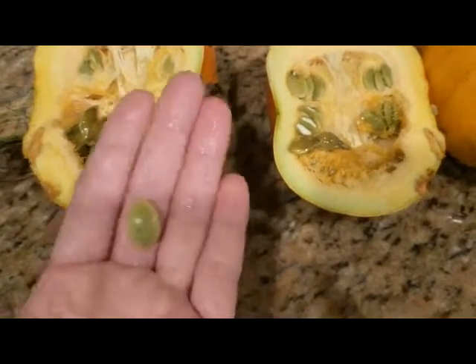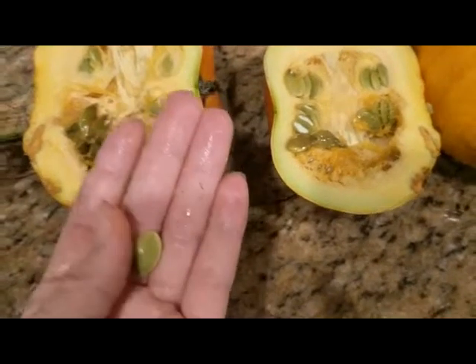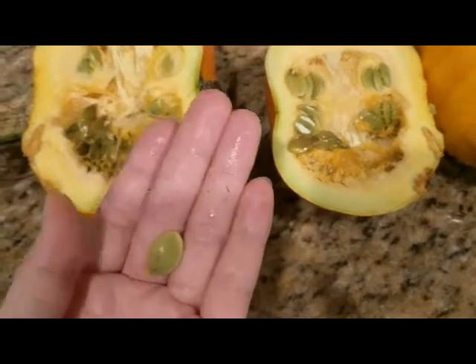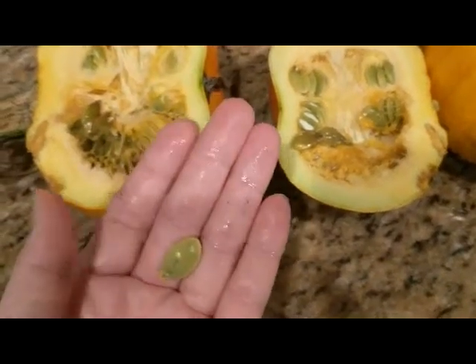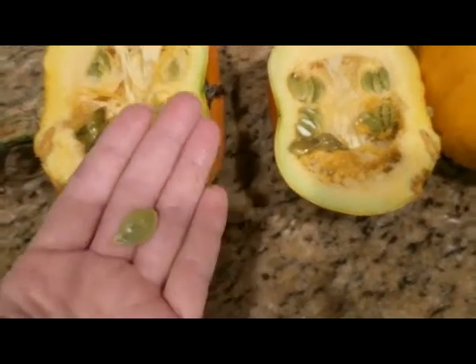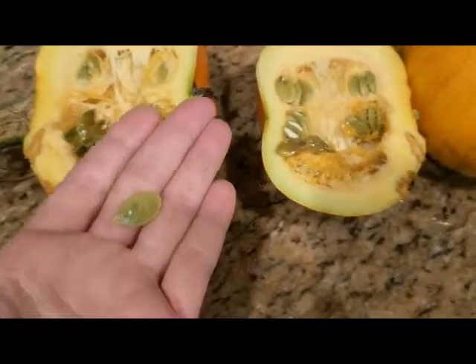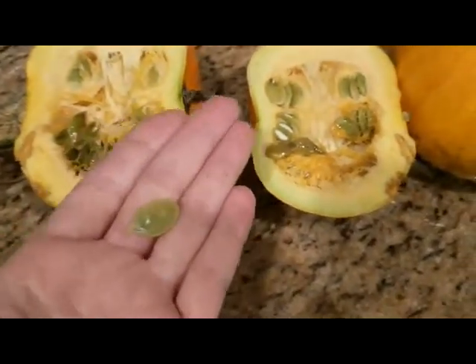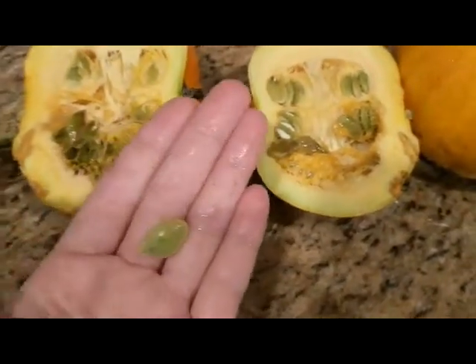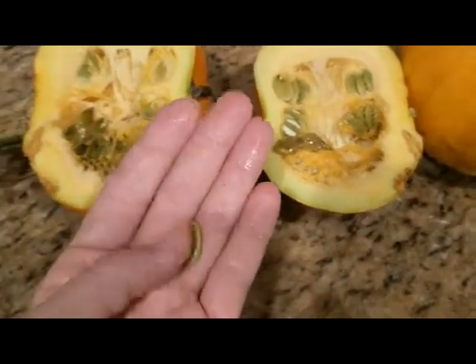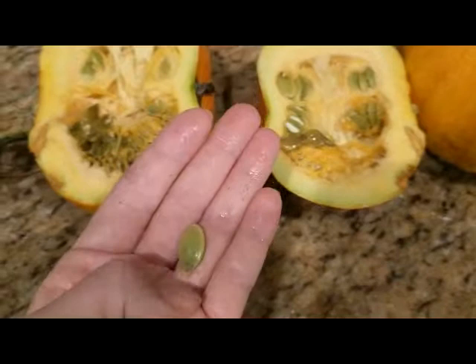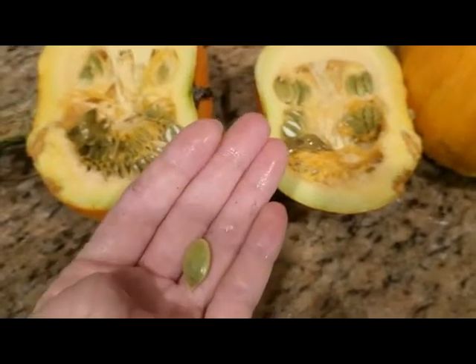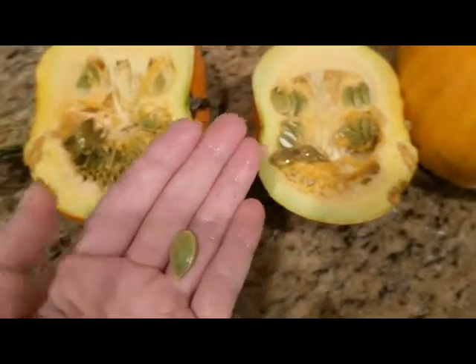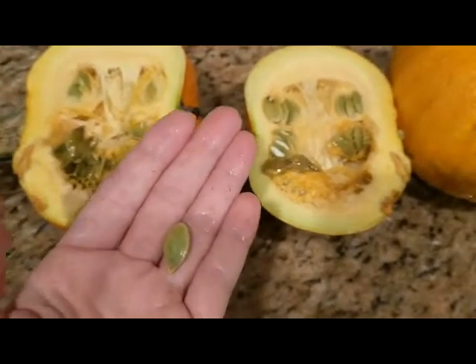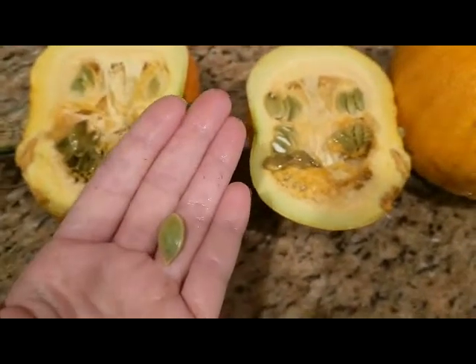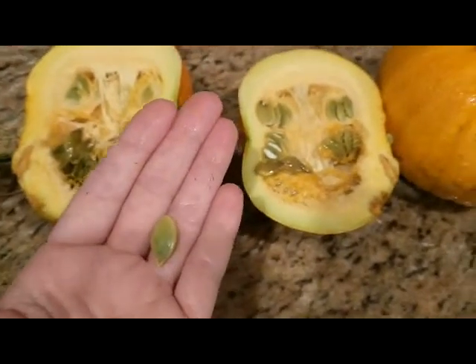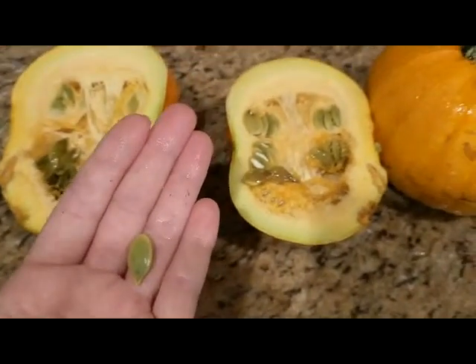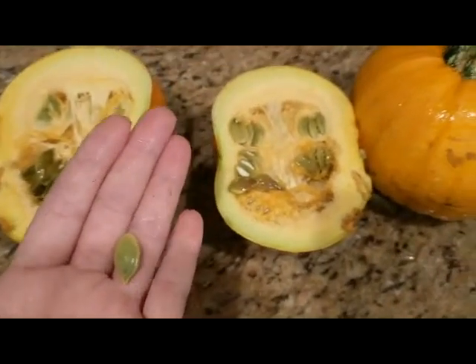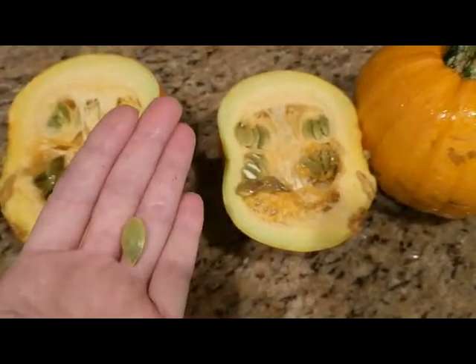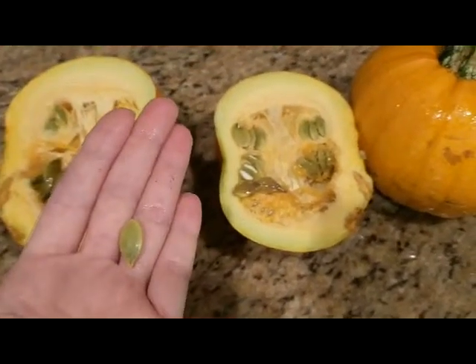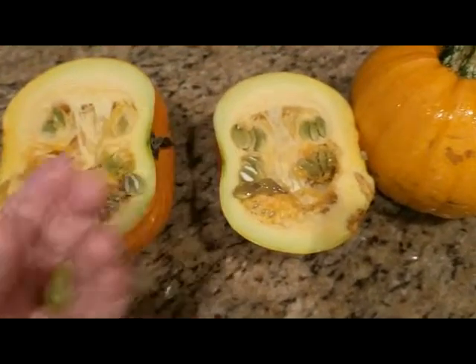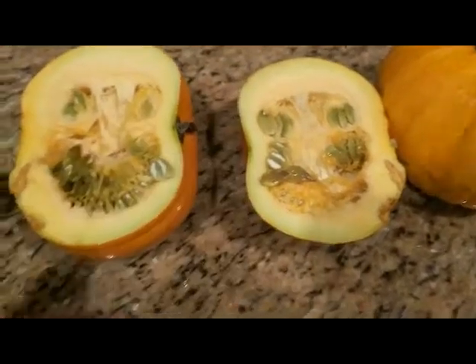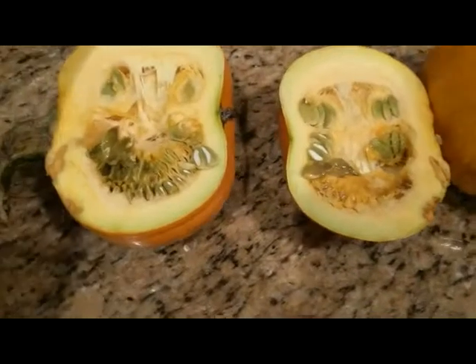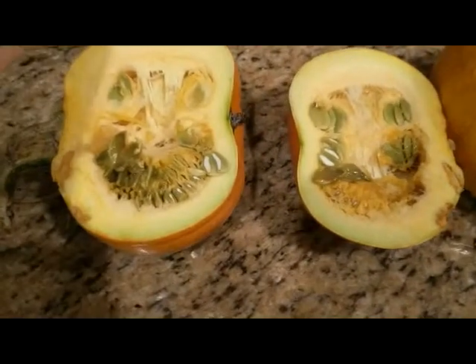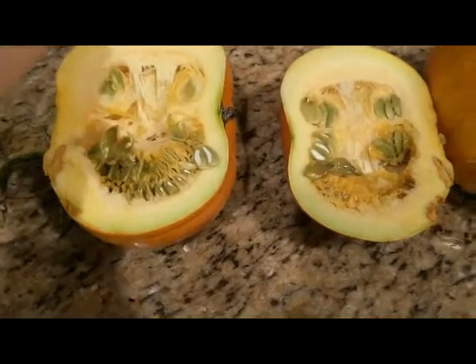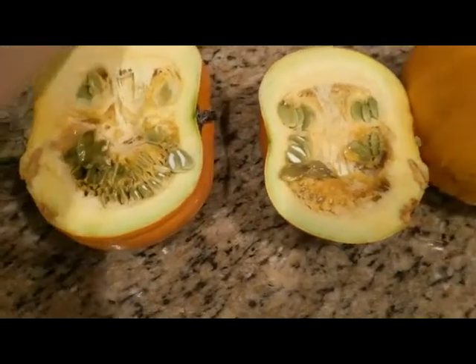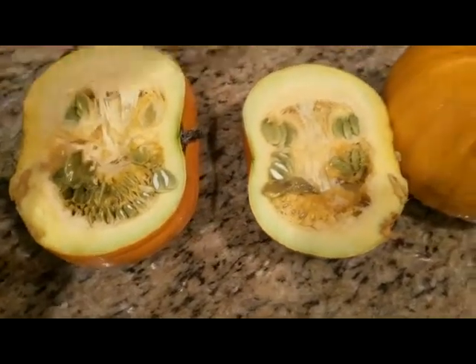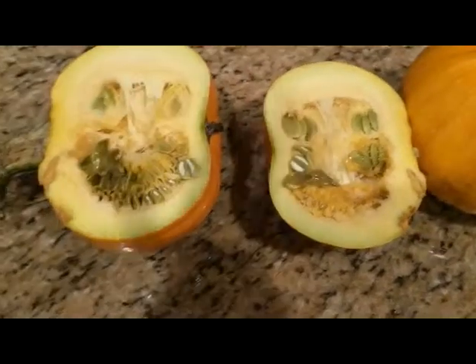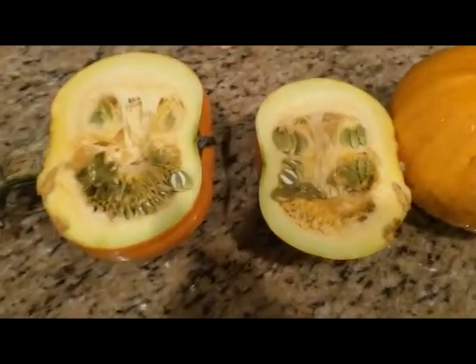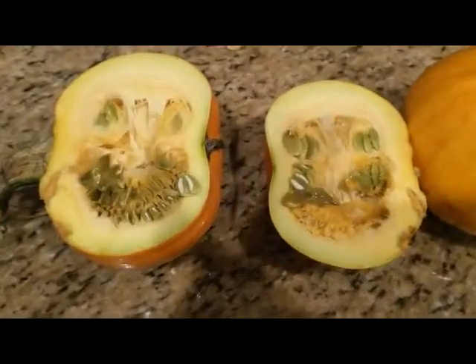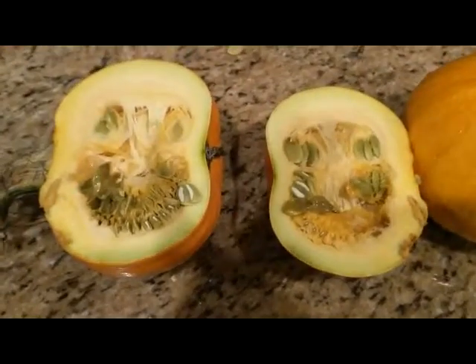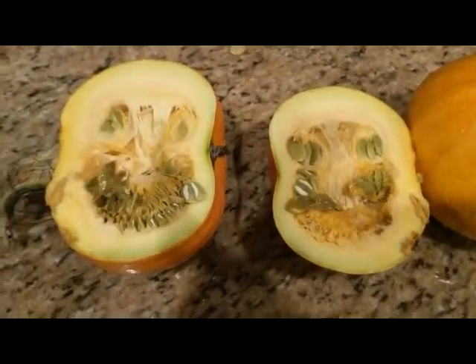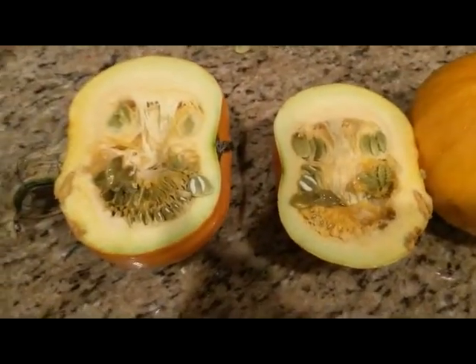Instead of having to crack them open to eat the inside, you just roast them whole. Again, this variety is called naked bear. I'll put a link in the description box below where you can get these seeds.